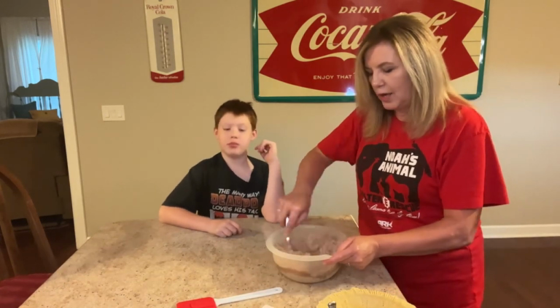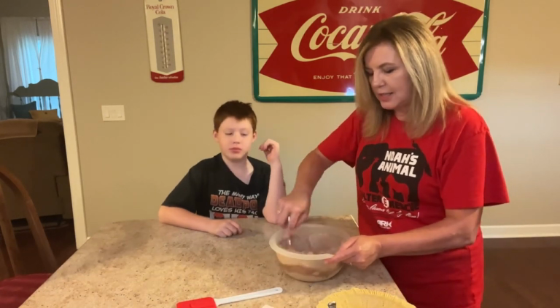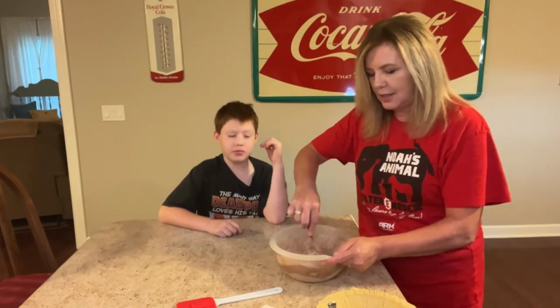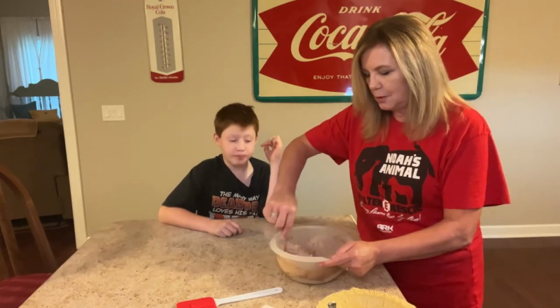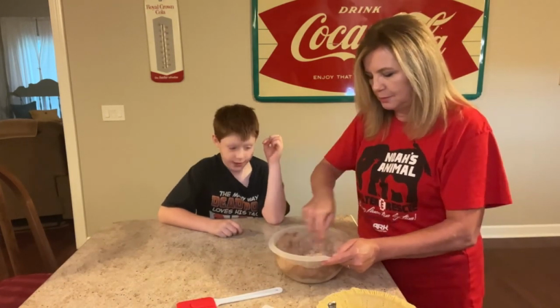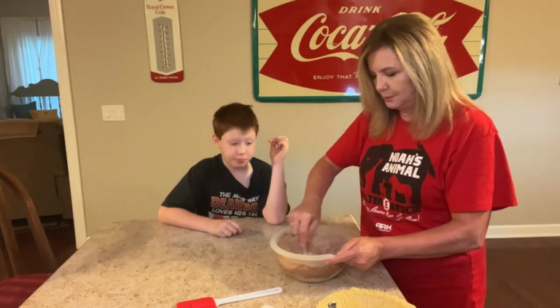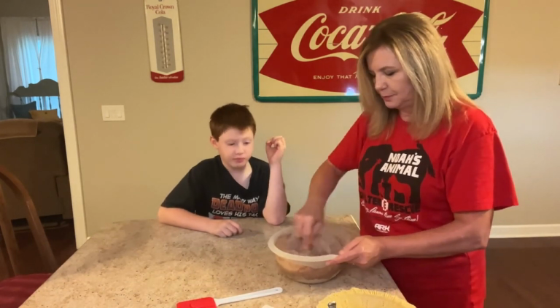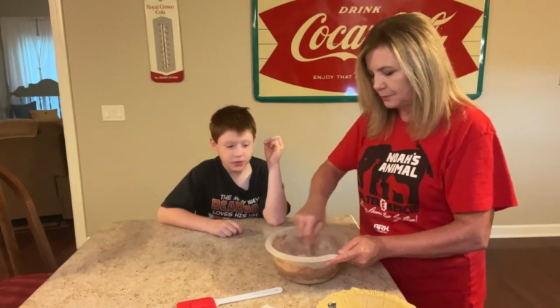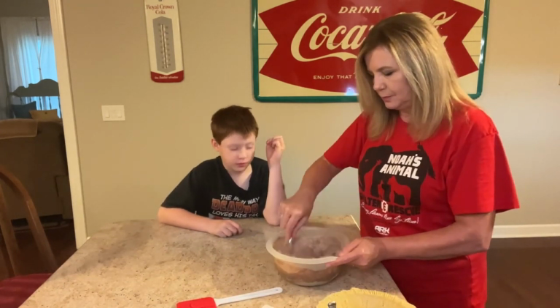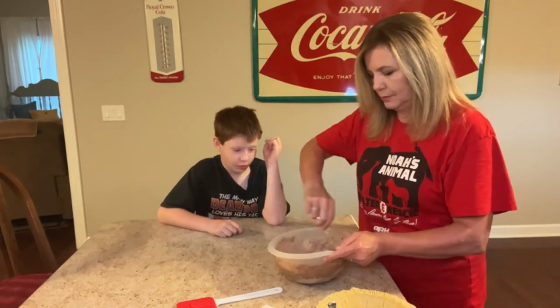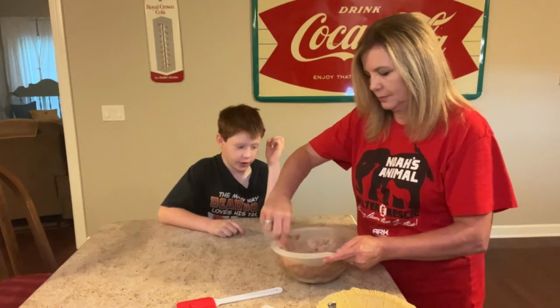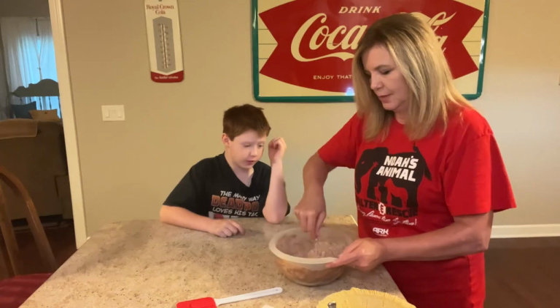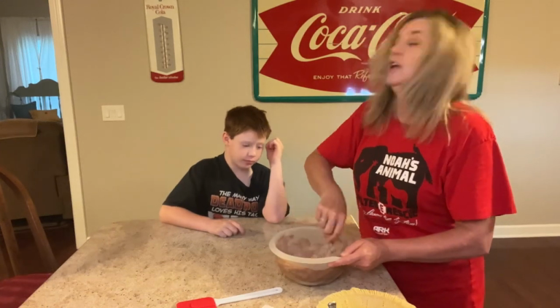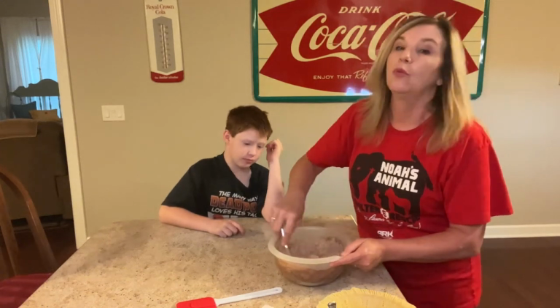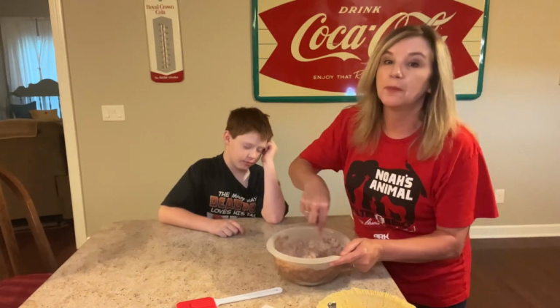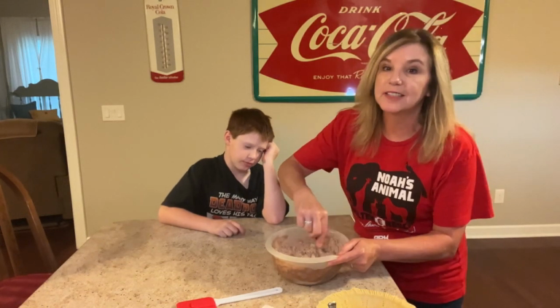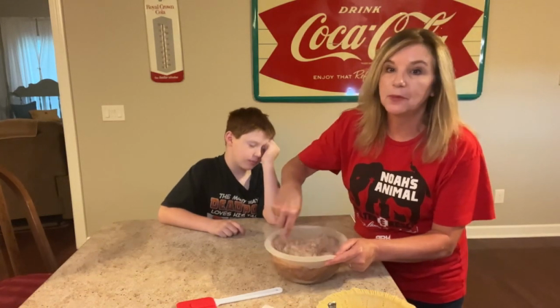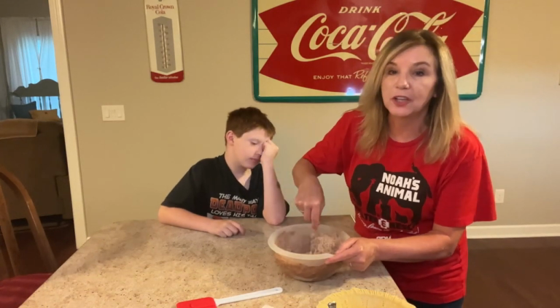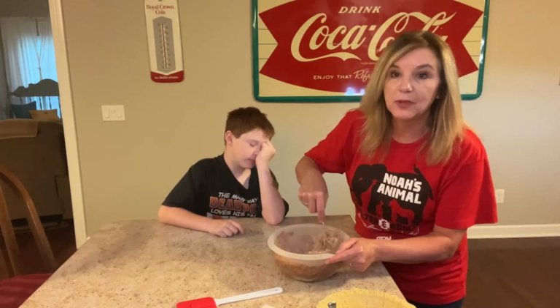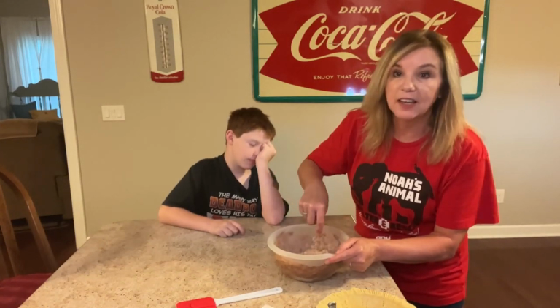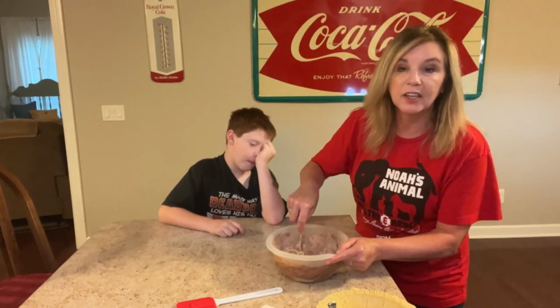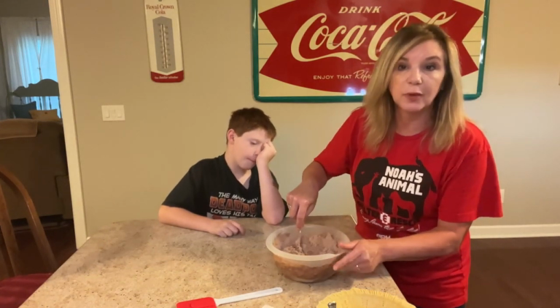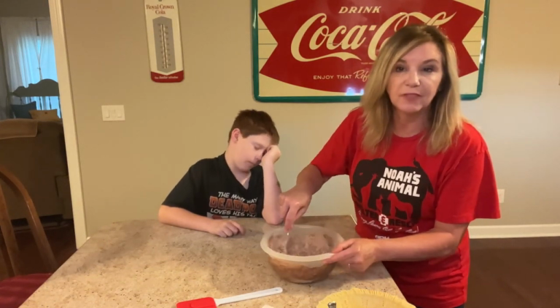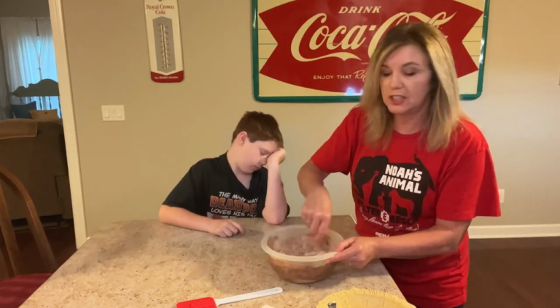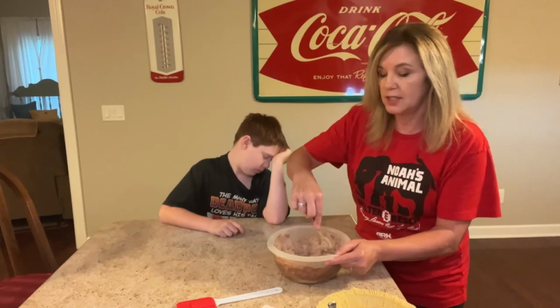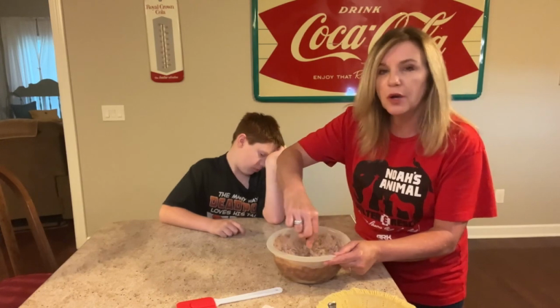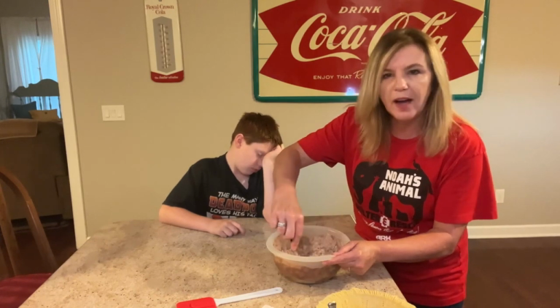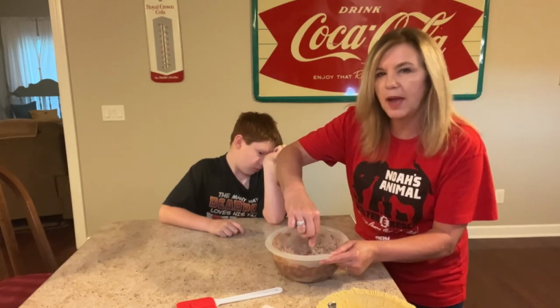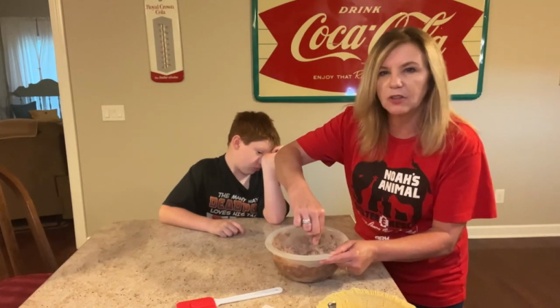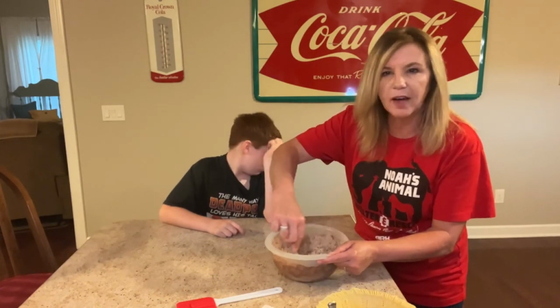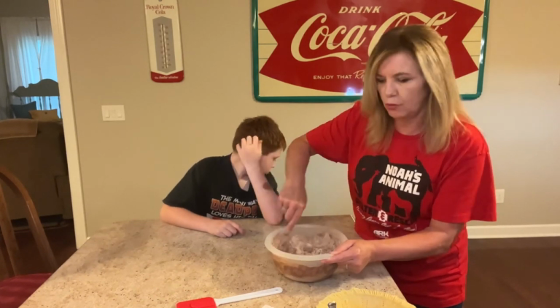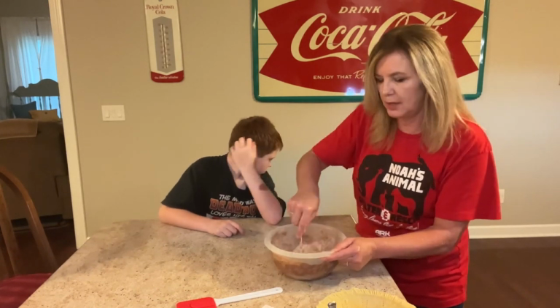Go ahead and mix that up really good. We're going to mix this up and throw it in the oven at 350 degrees for about 35 to 40 minutes.